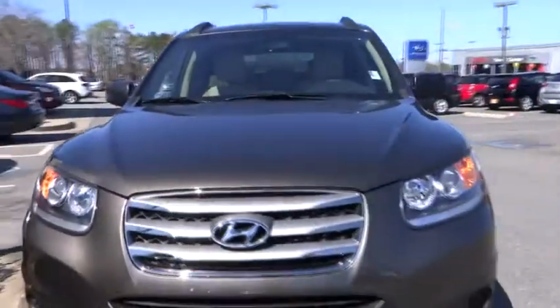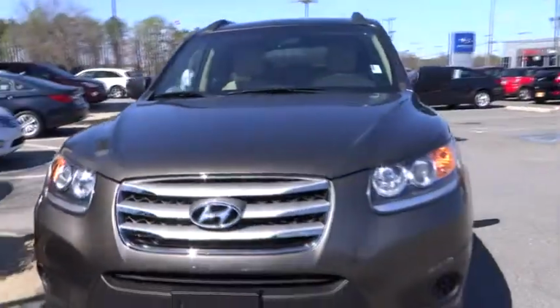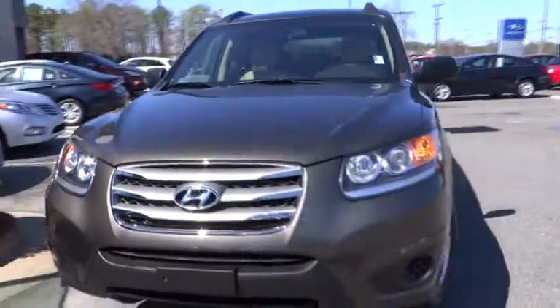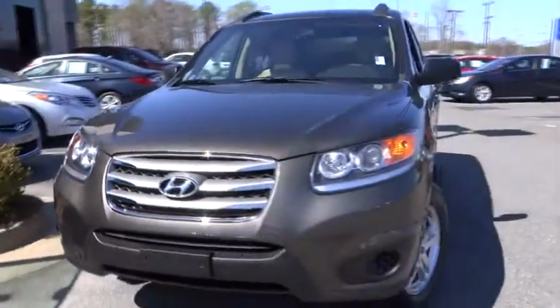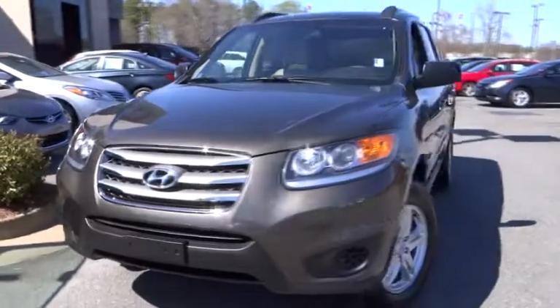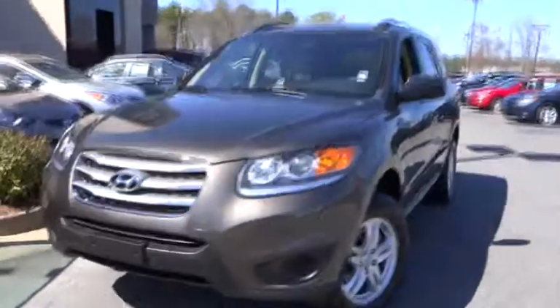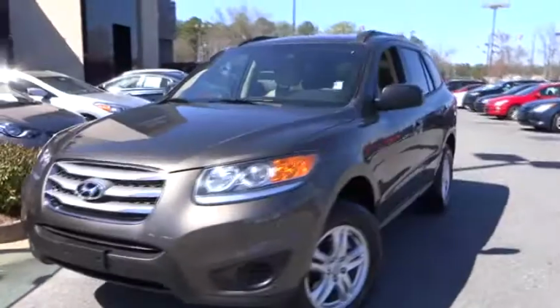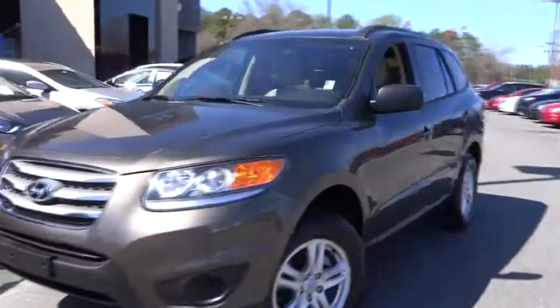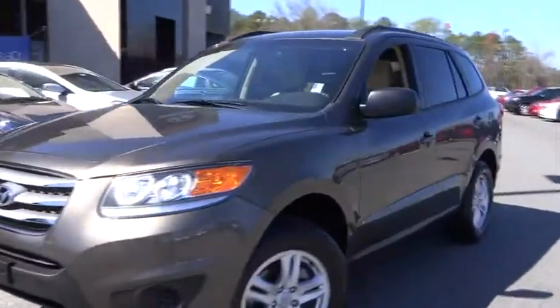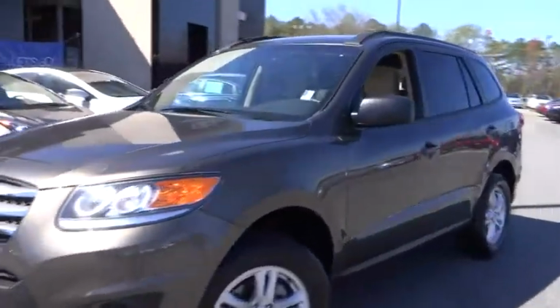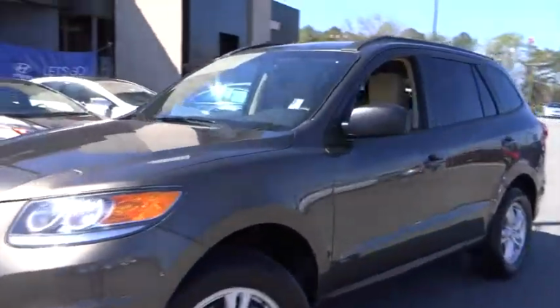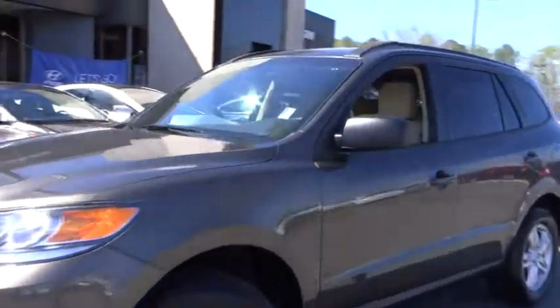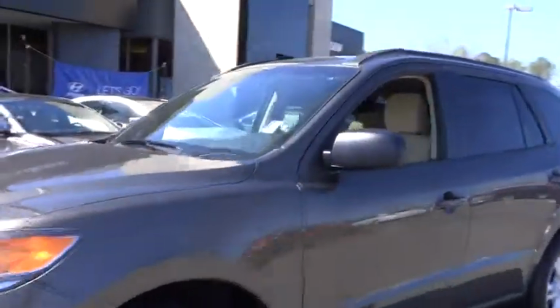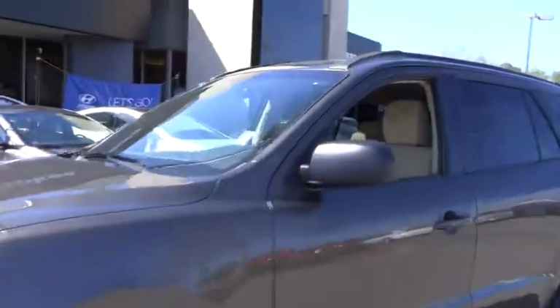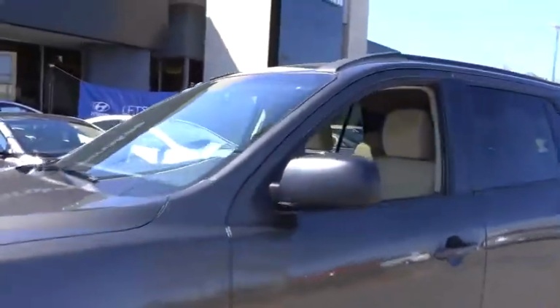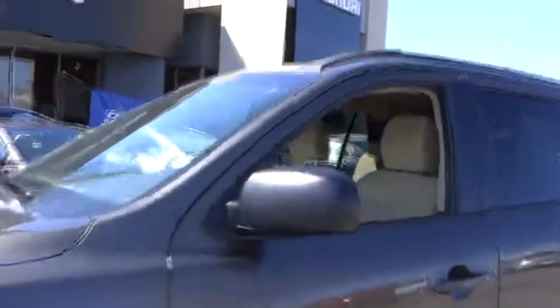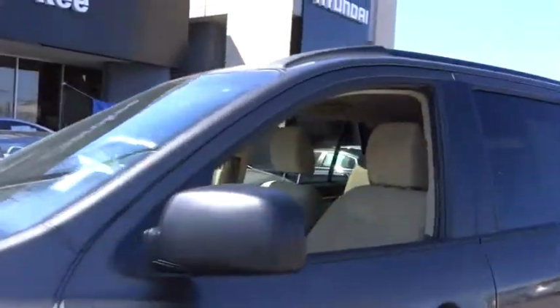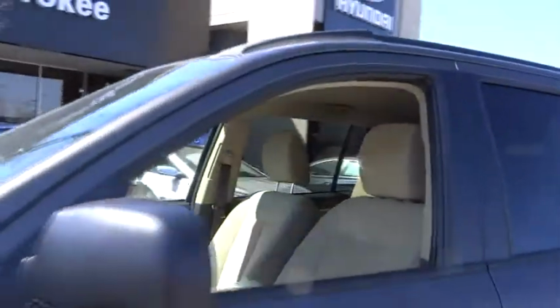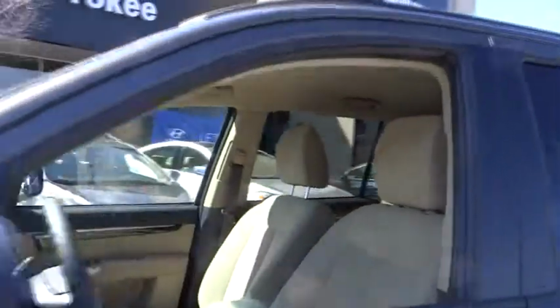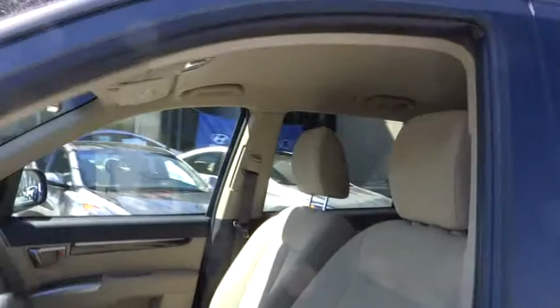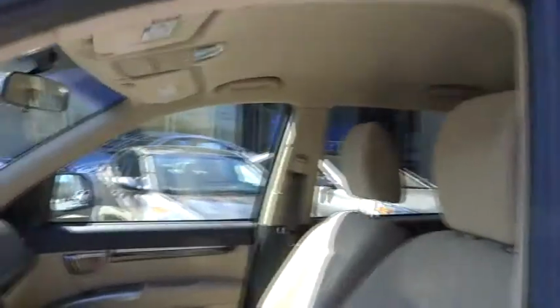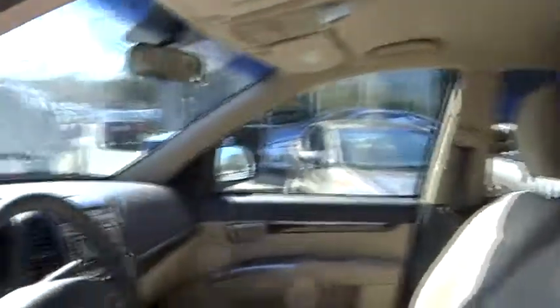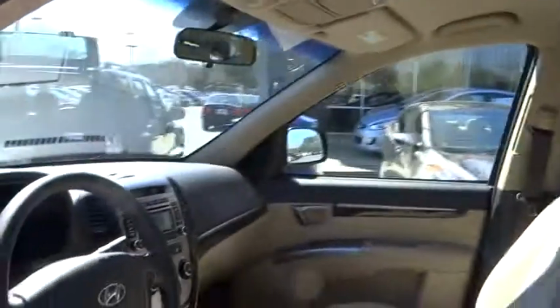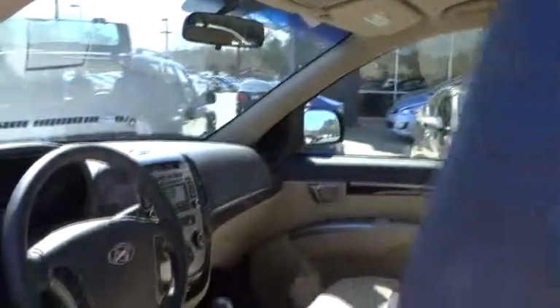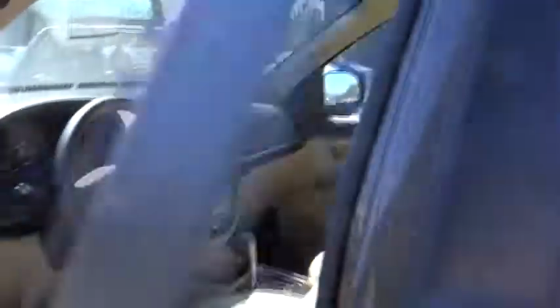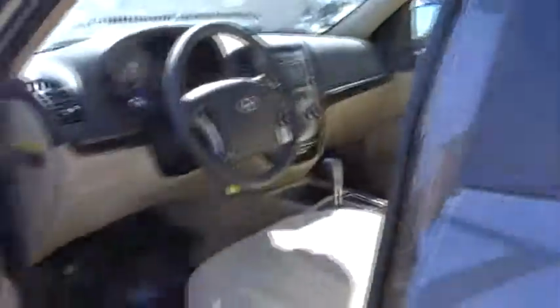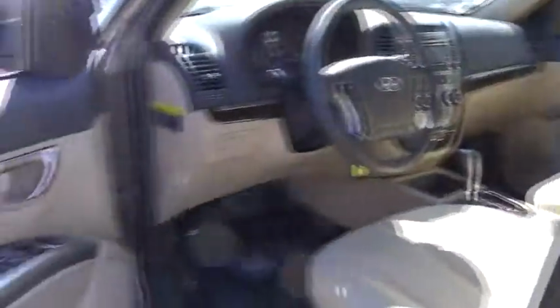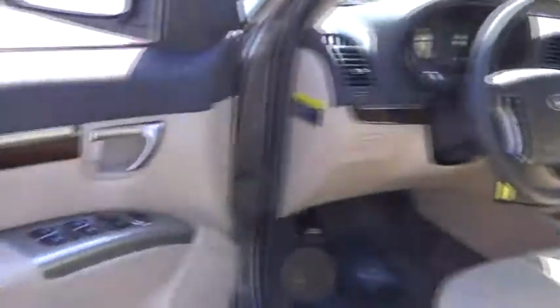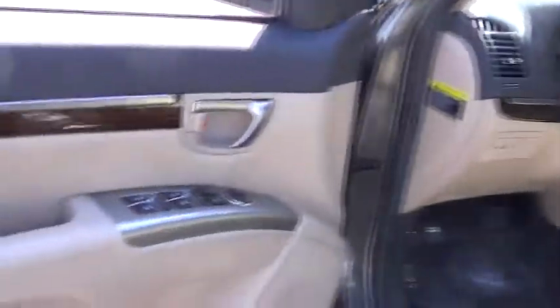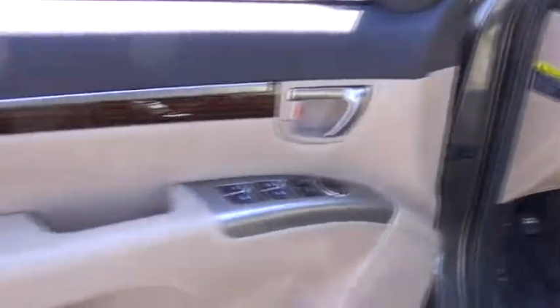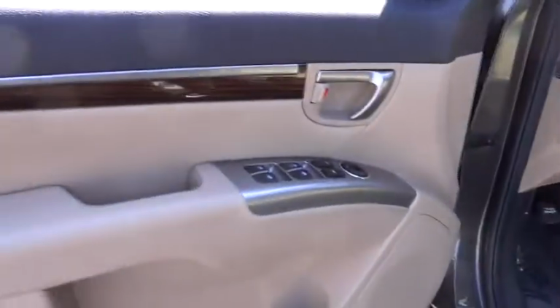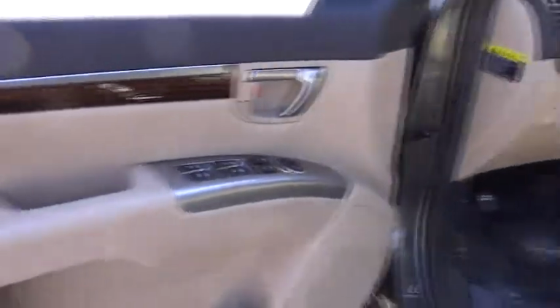Cruise control, rear defrost, AM FM stereo radio, FWD, MP3 player, CD player, trip computer, passenger airbag, bucket seats.